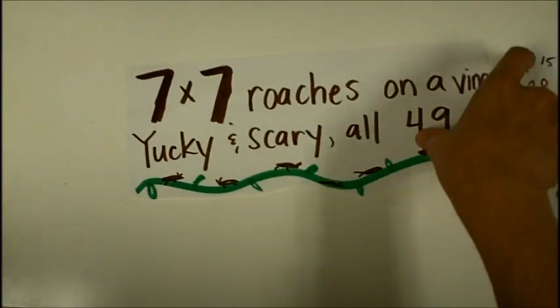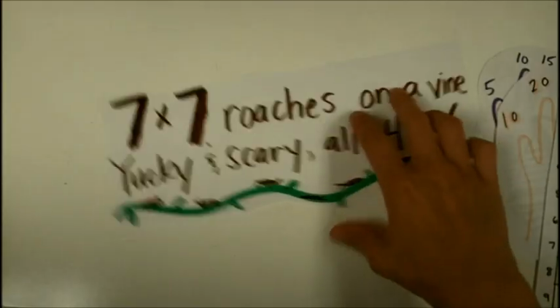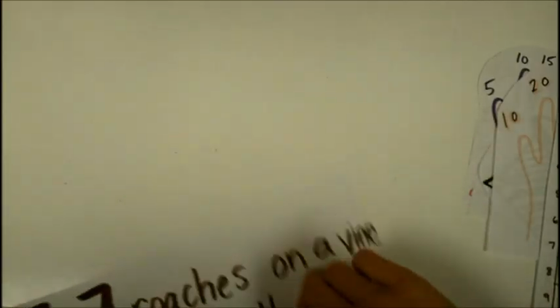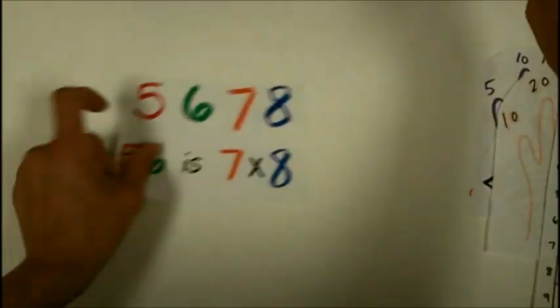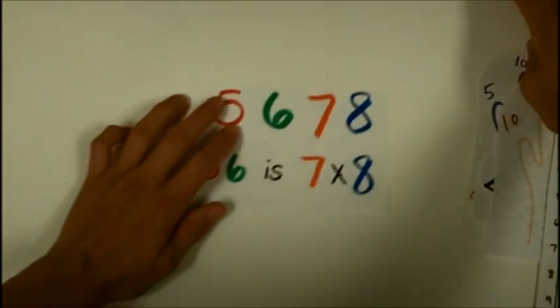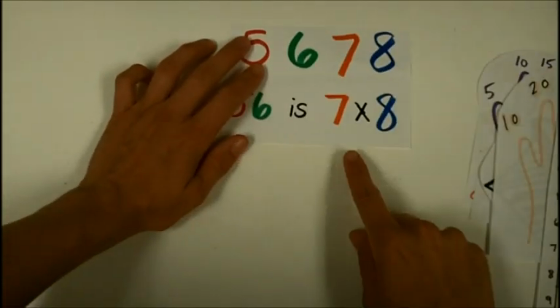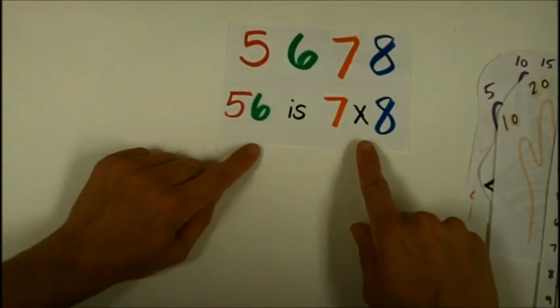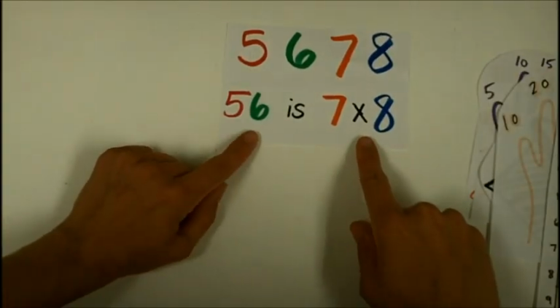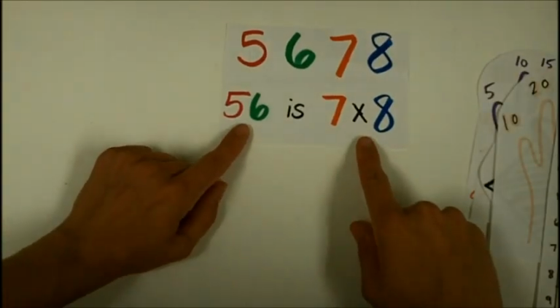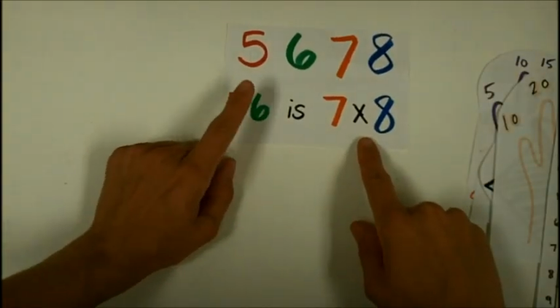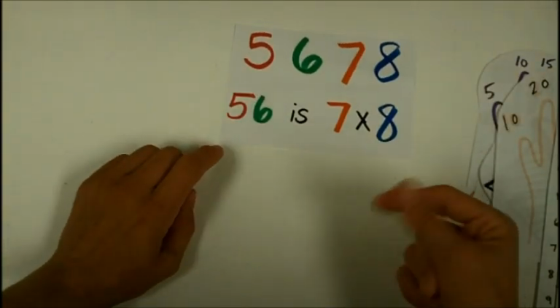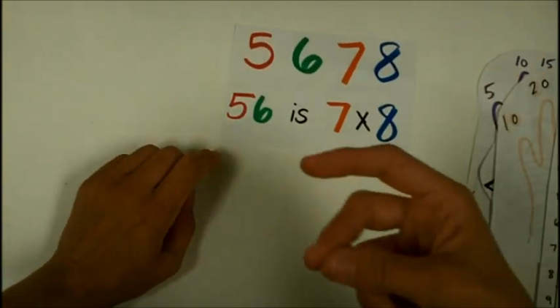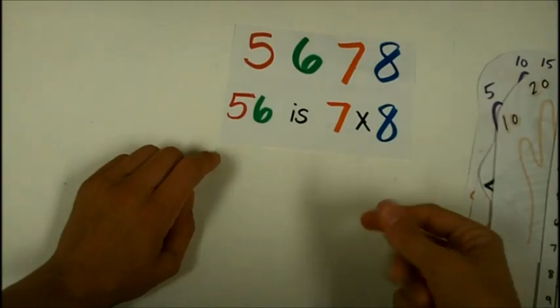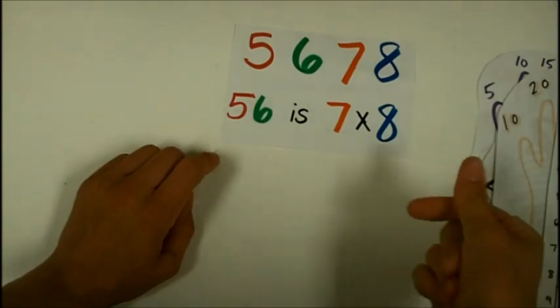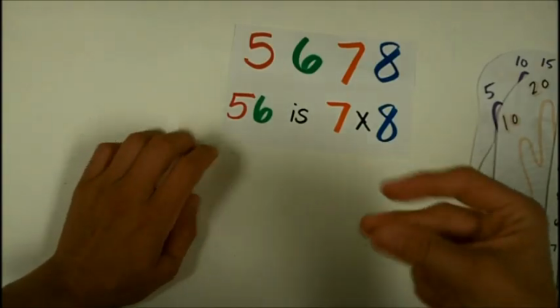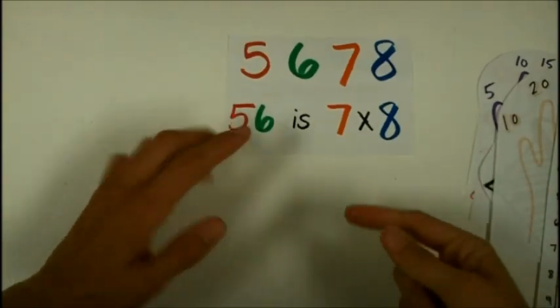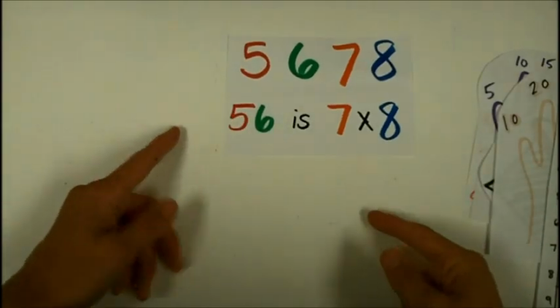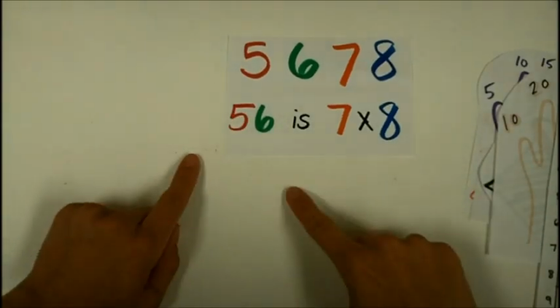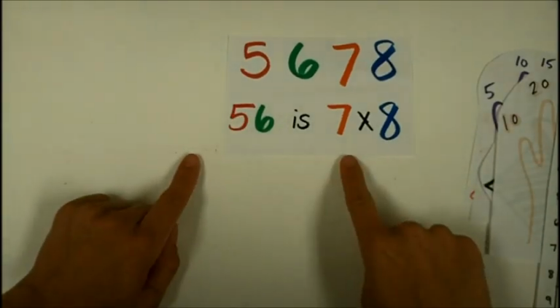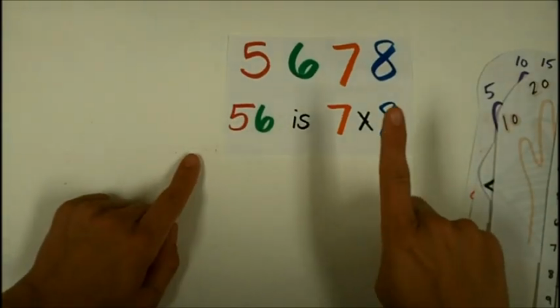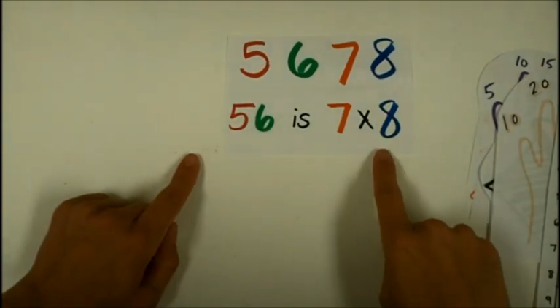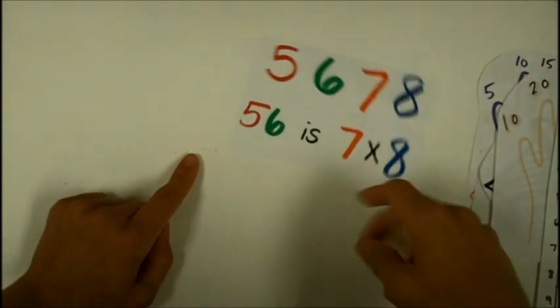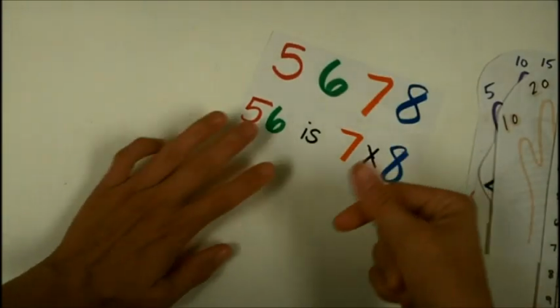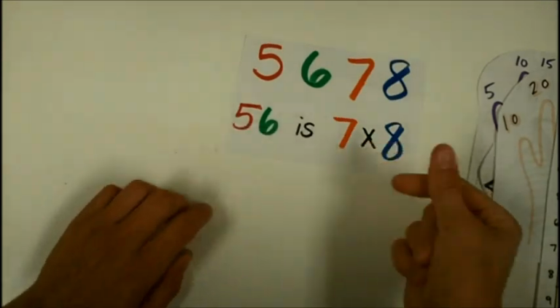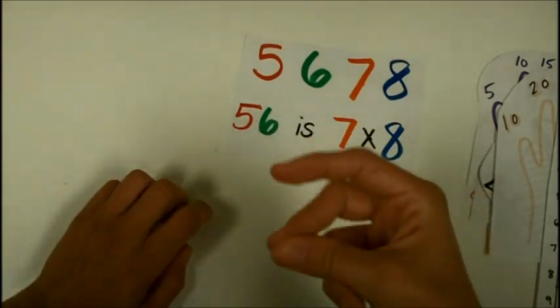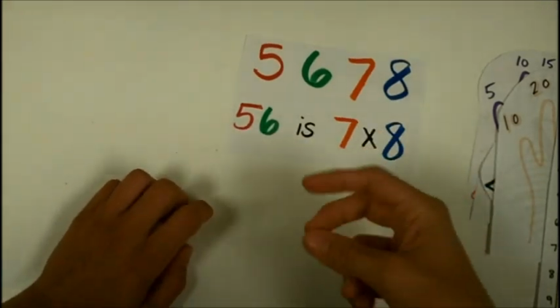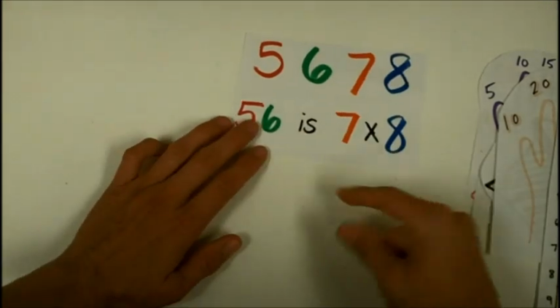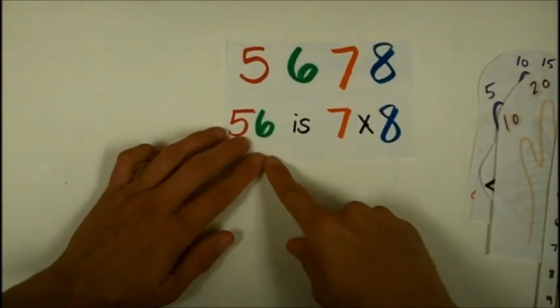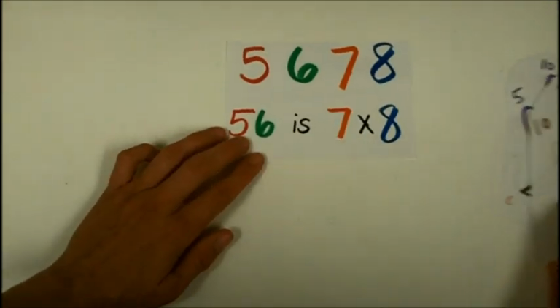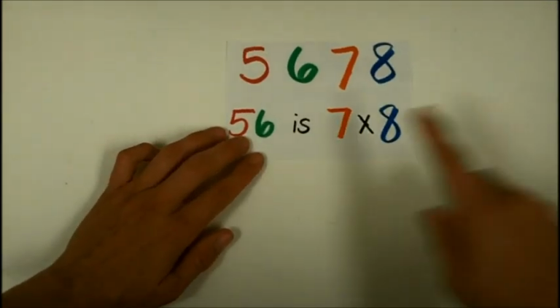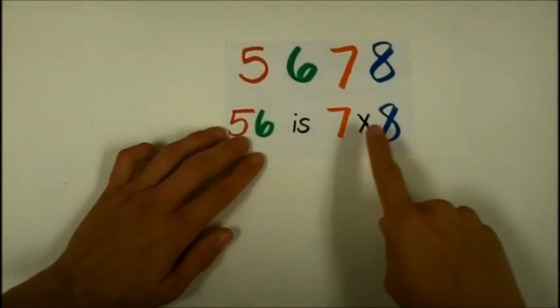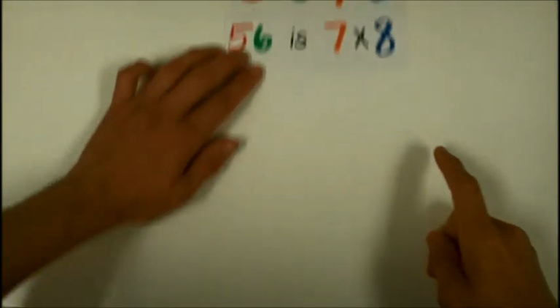For seven times eight, remember it like a counting sequence: five, six, seven, eight — fifty-six is seven times eight.